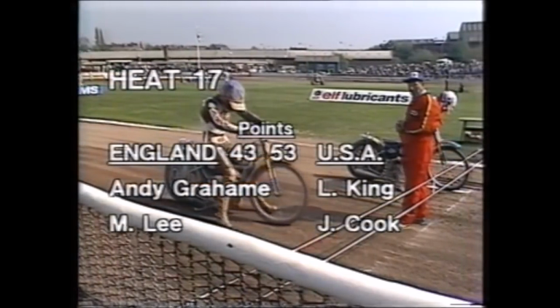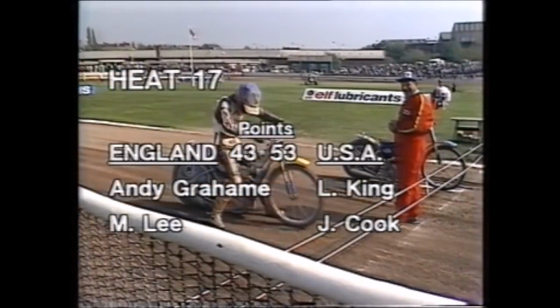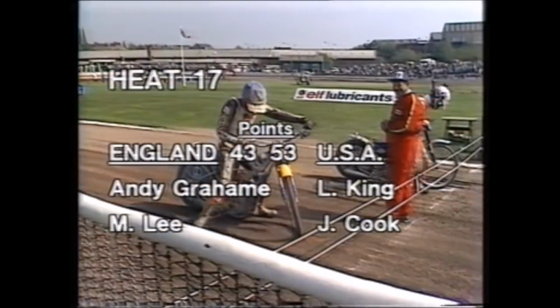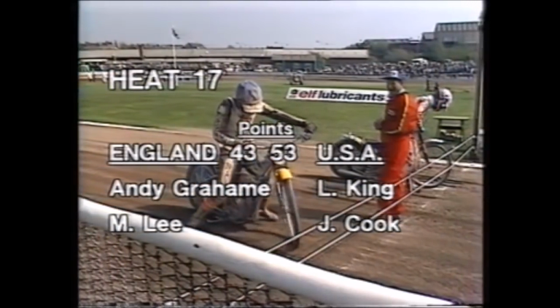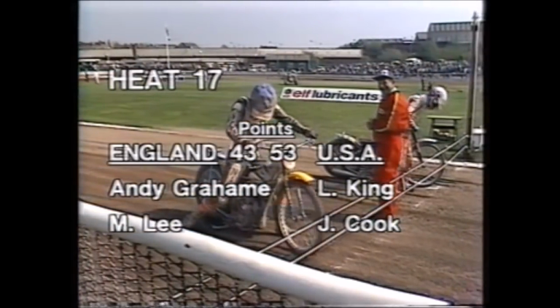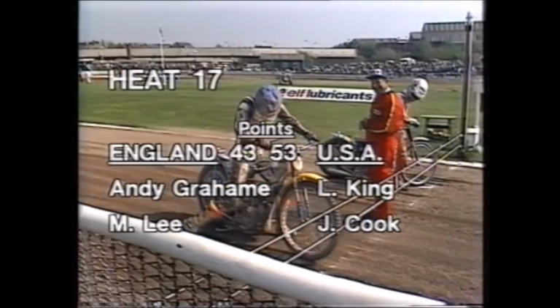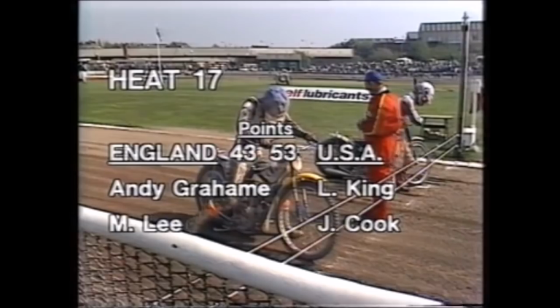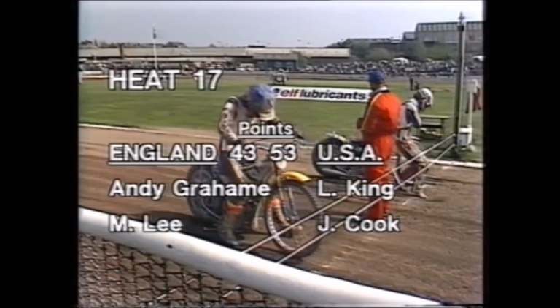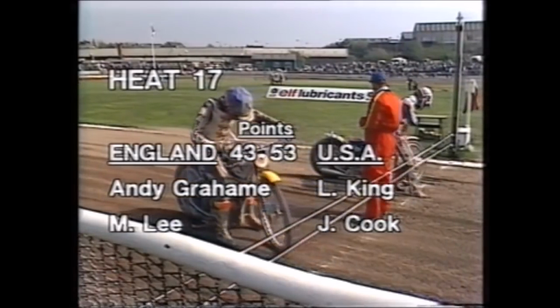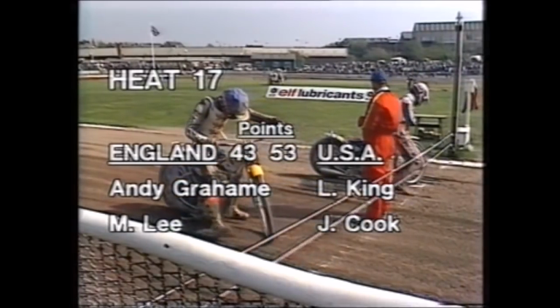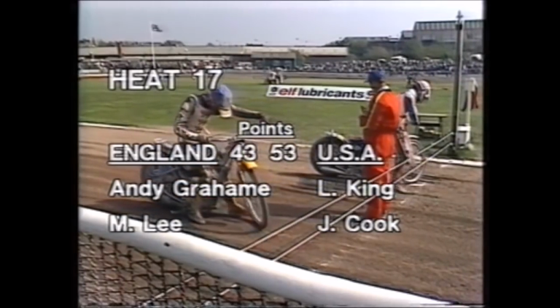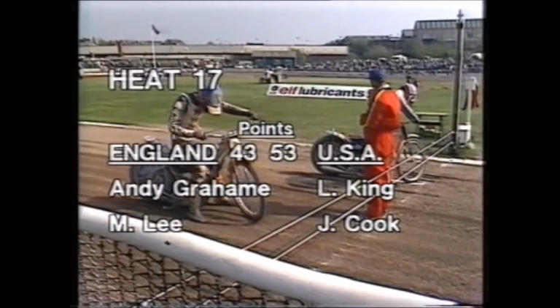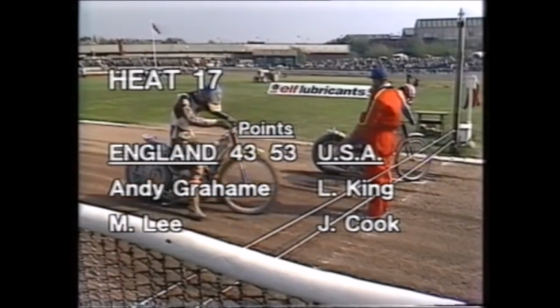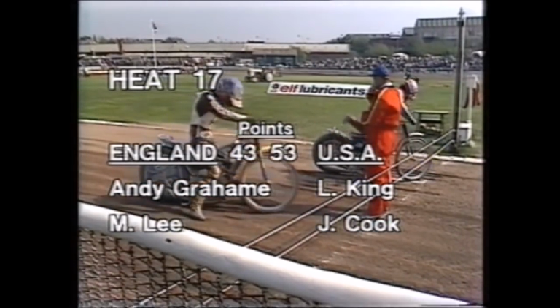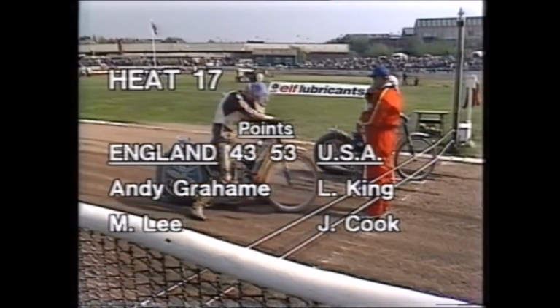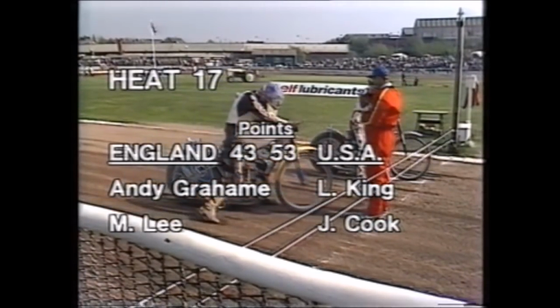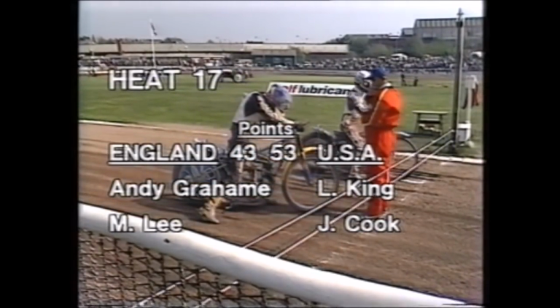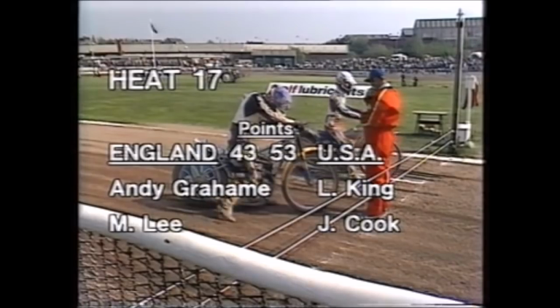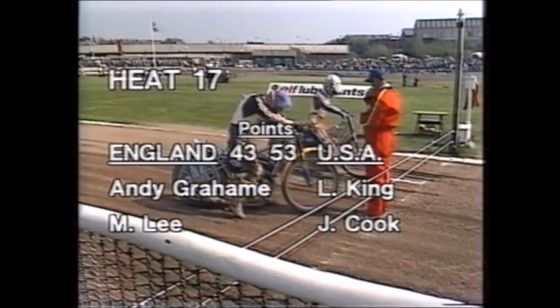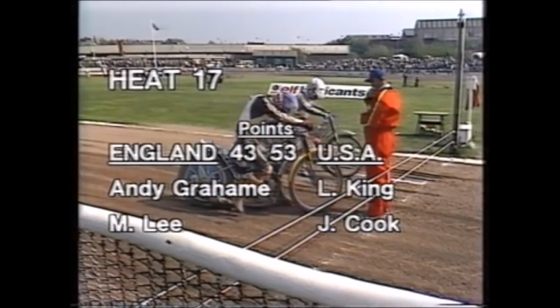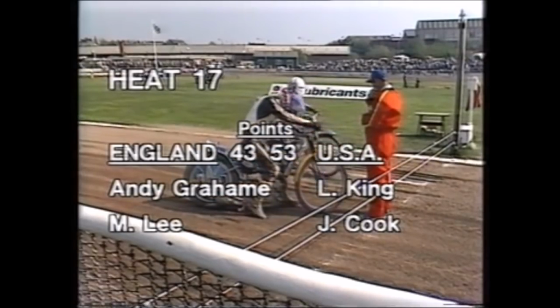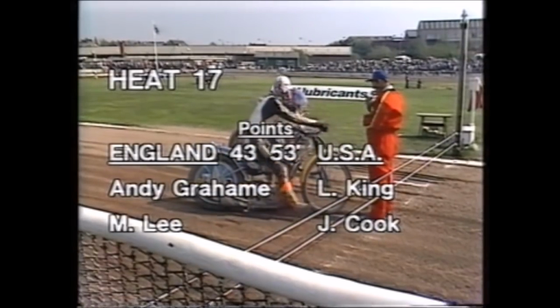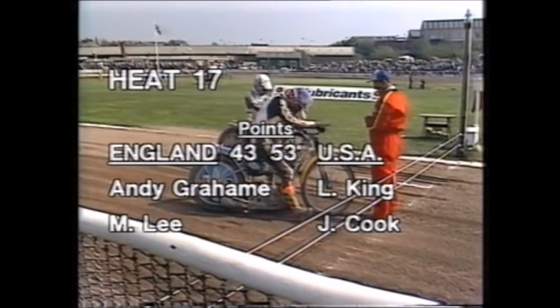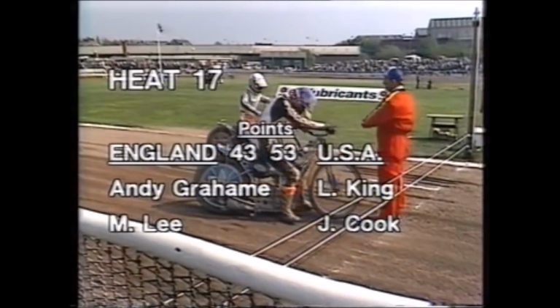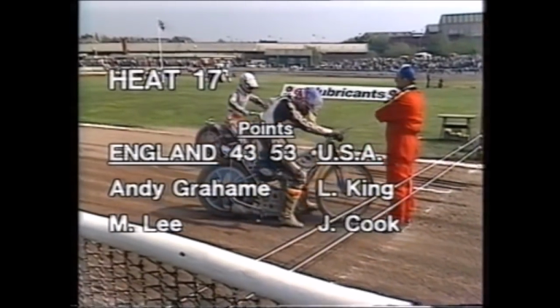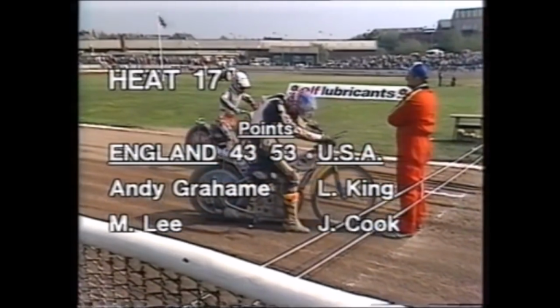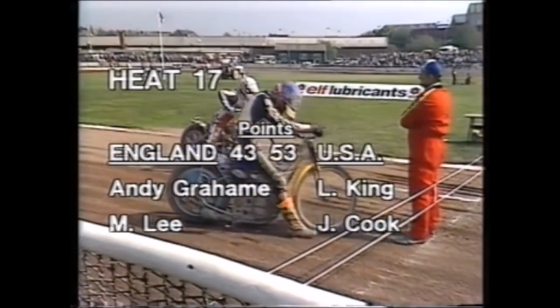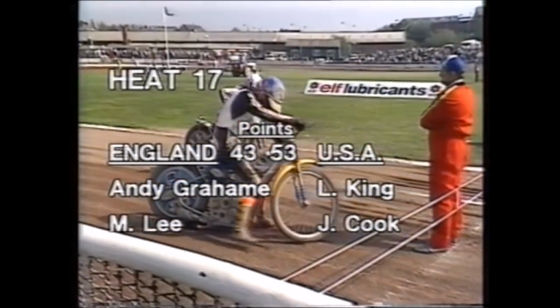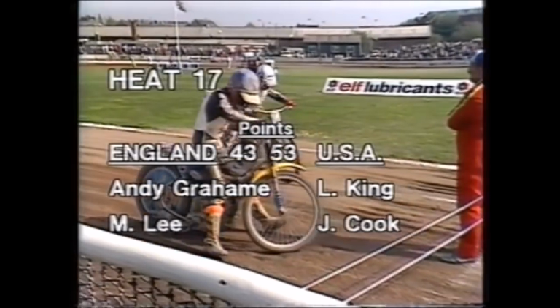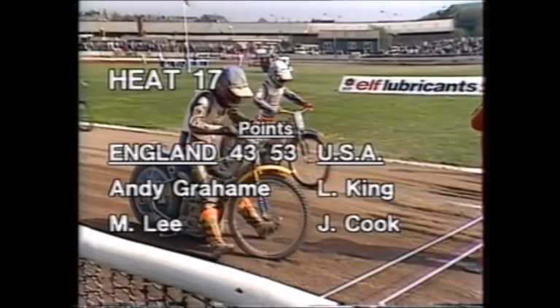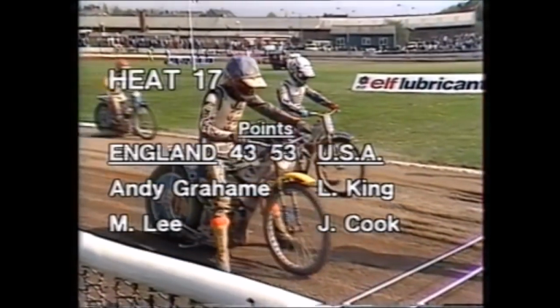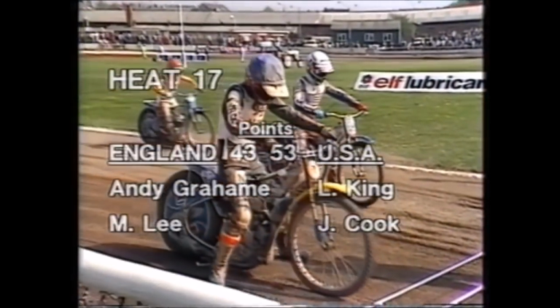Heat seventeen, 53-43 the score. The Americans just need two points here to take this third test. It is Andy Graham coming in for Chris Morton in red, to partner Michael Lee in blue, in against Lance King and John Cook for the Americans.